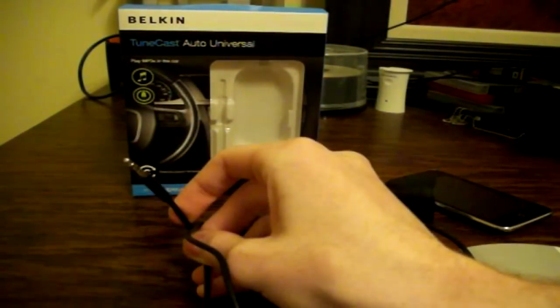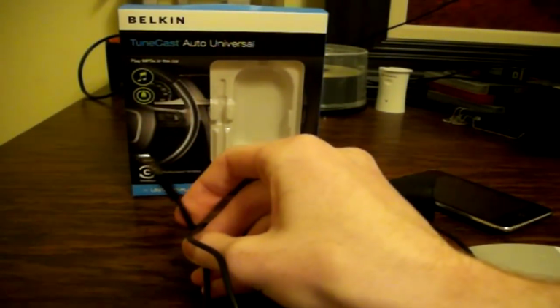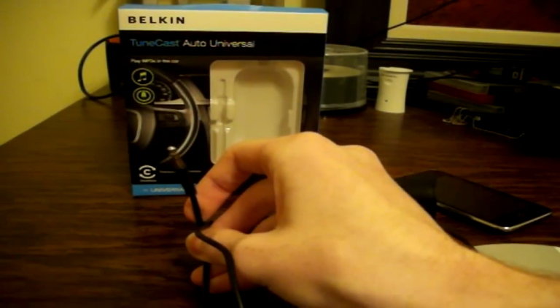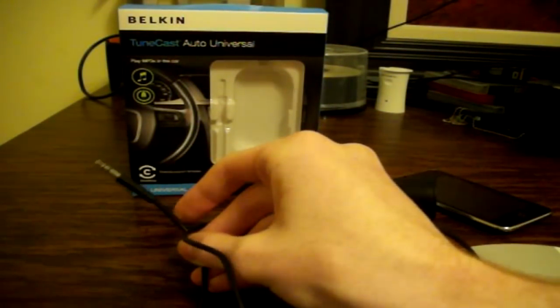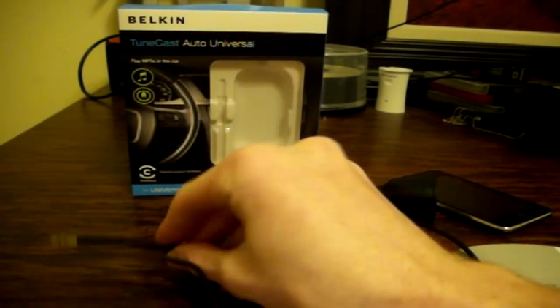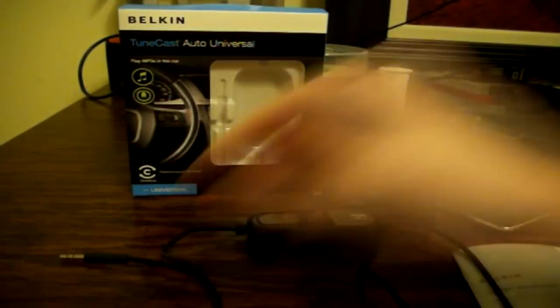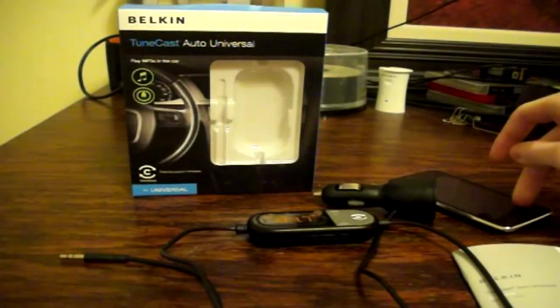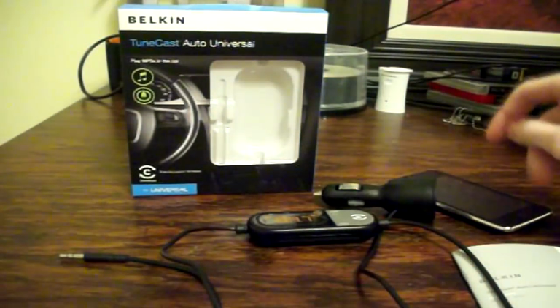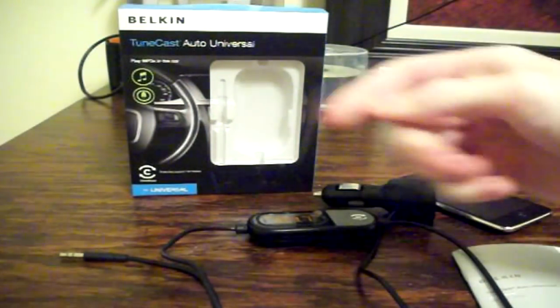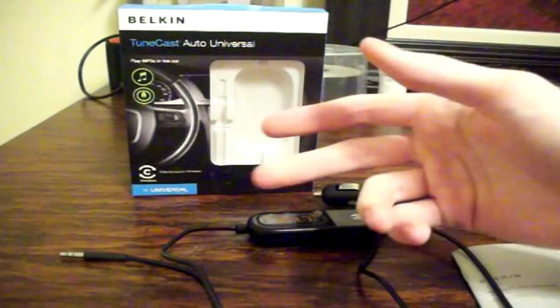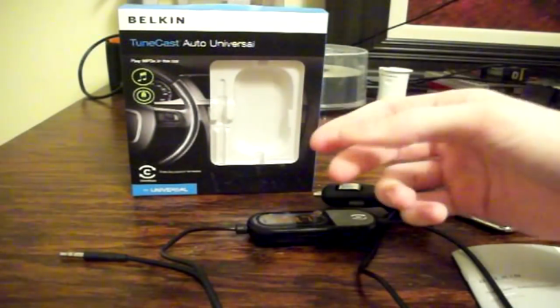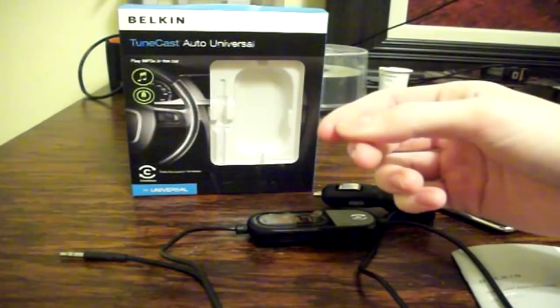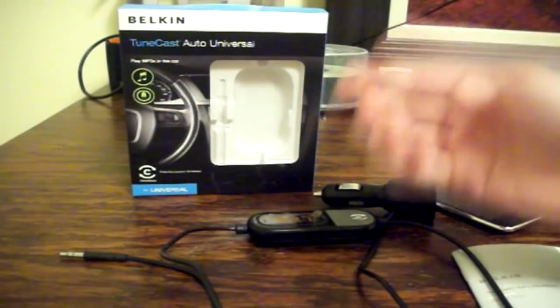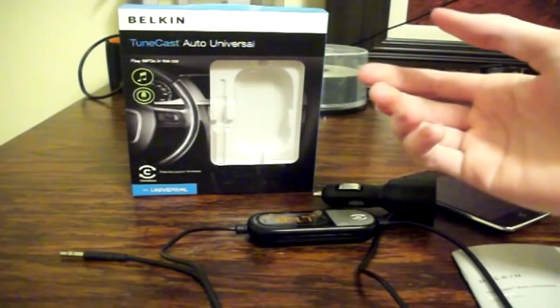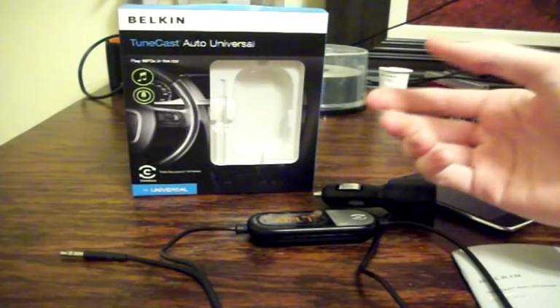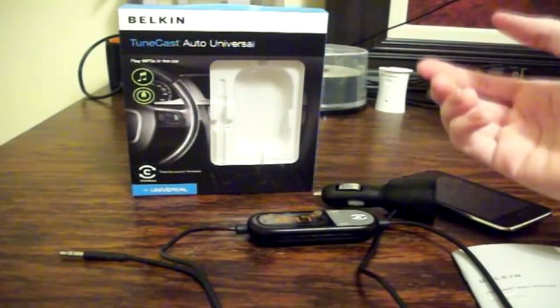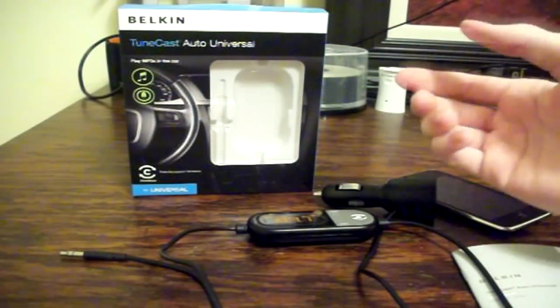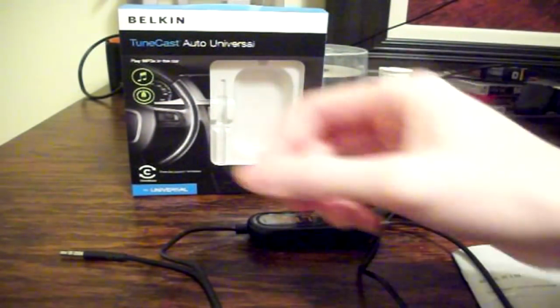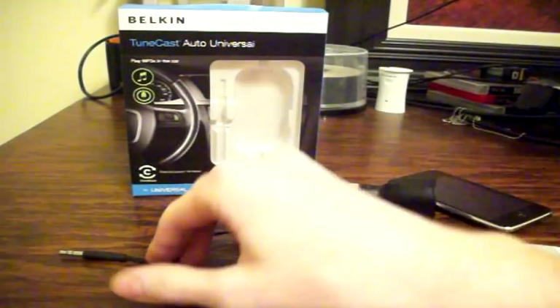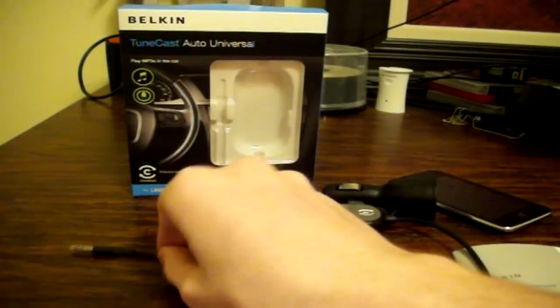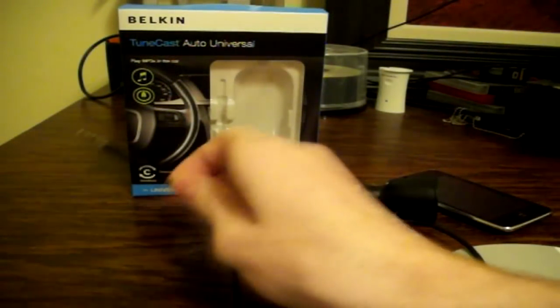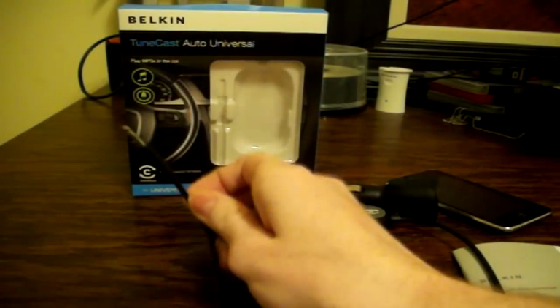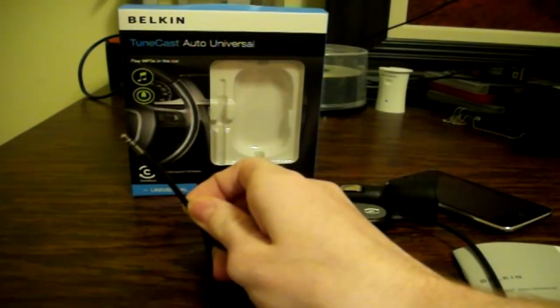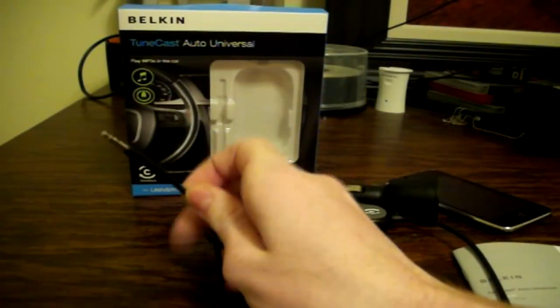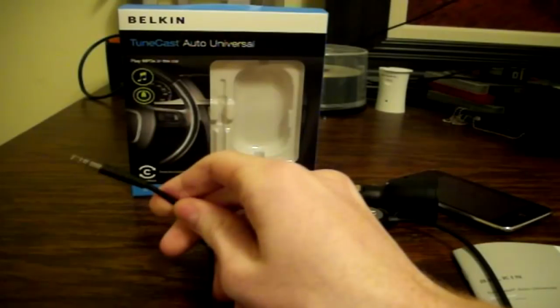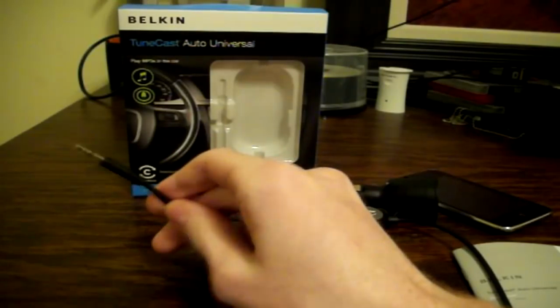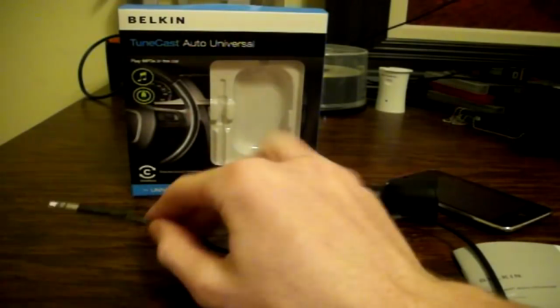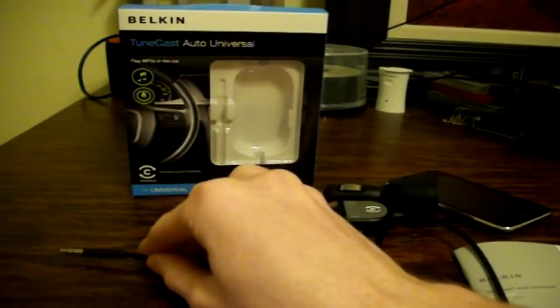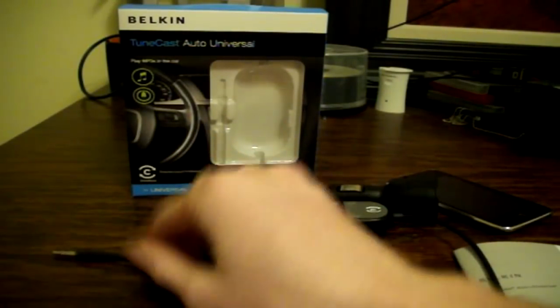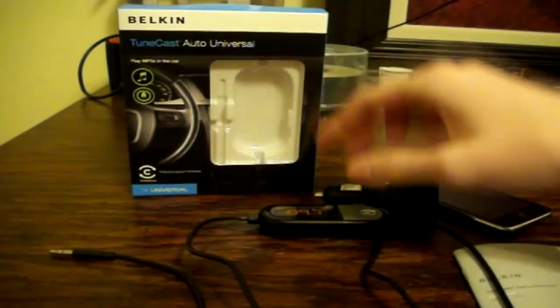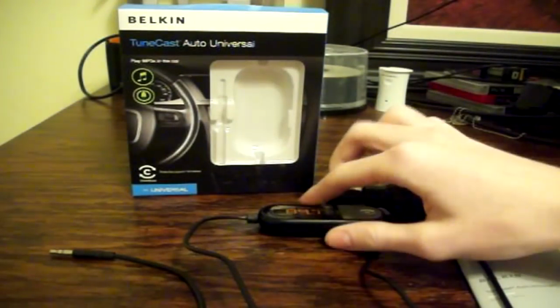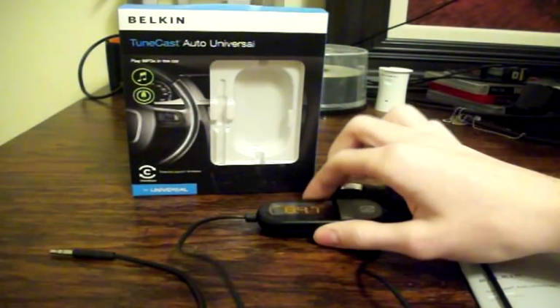You're able to plug in anything from an iPhone or iPod Touch to a Zune to even a laptop if you really wanted to — just anything that can have this kind of headphone jack you can use with this device.